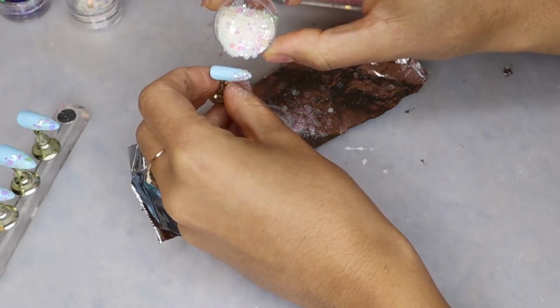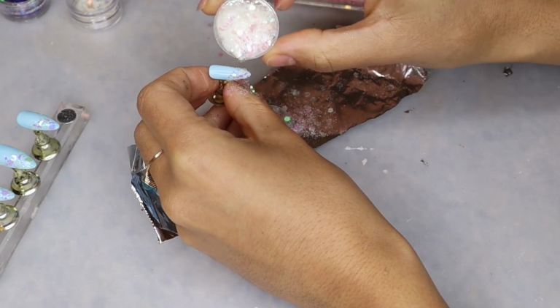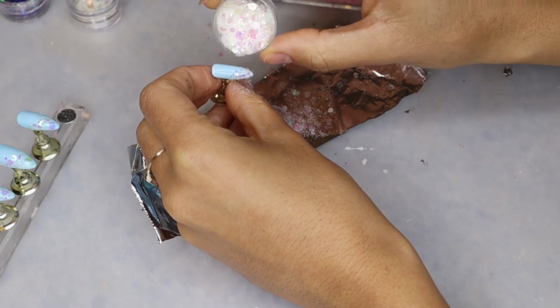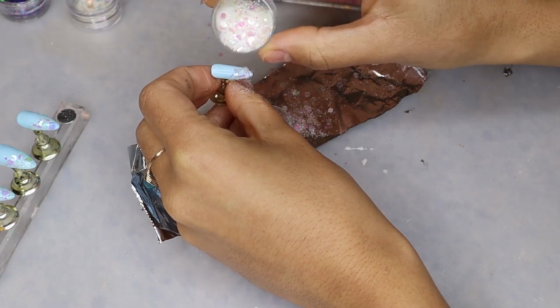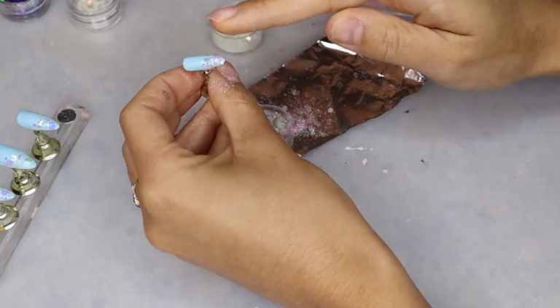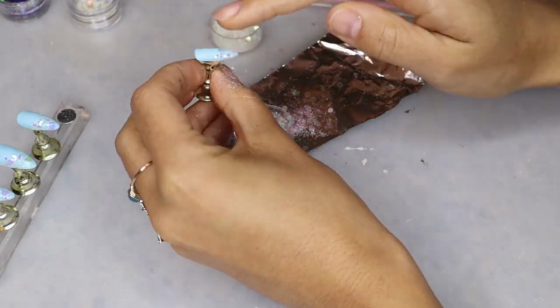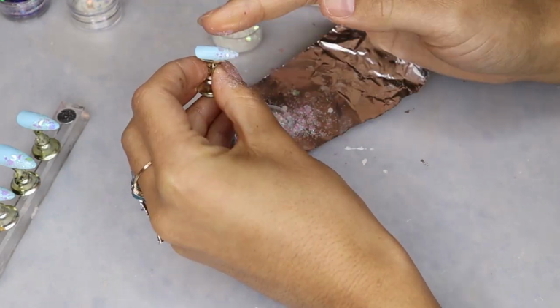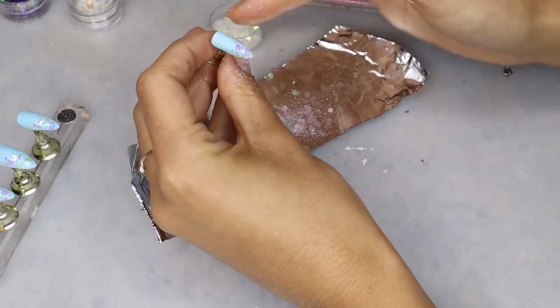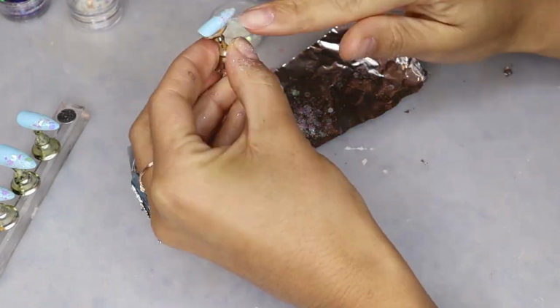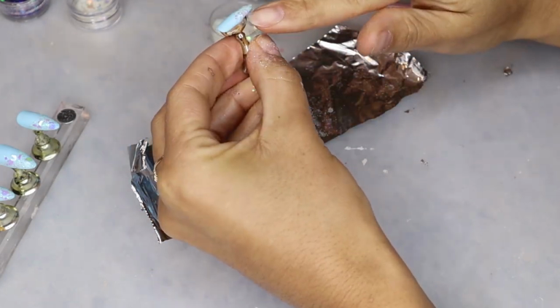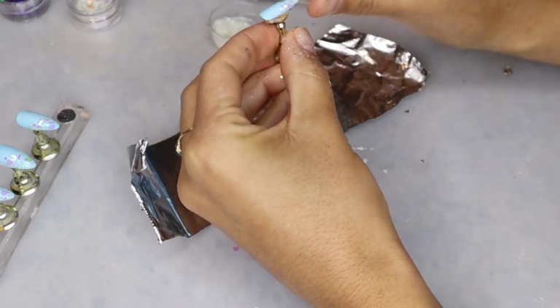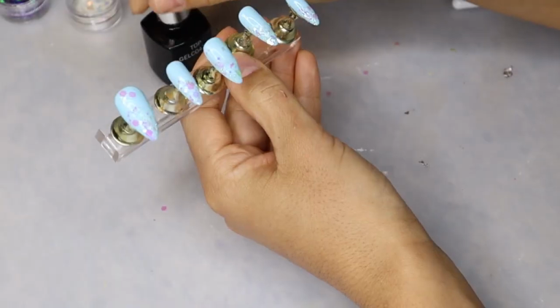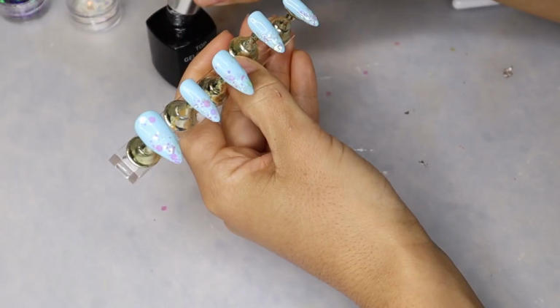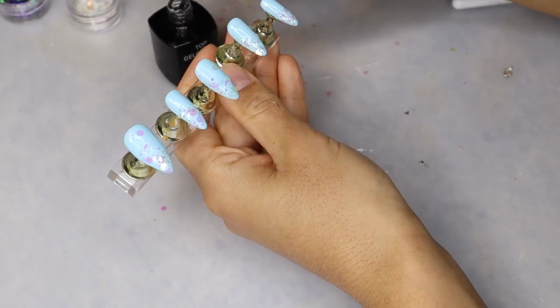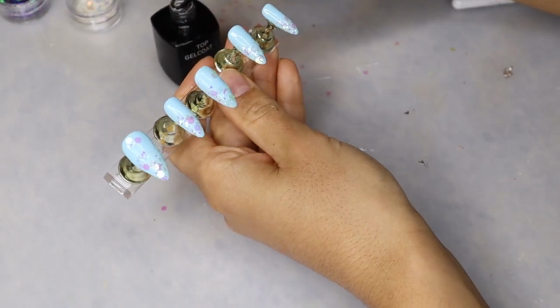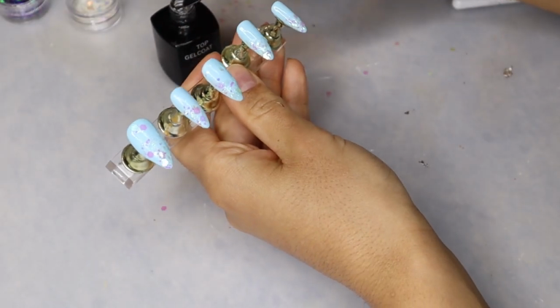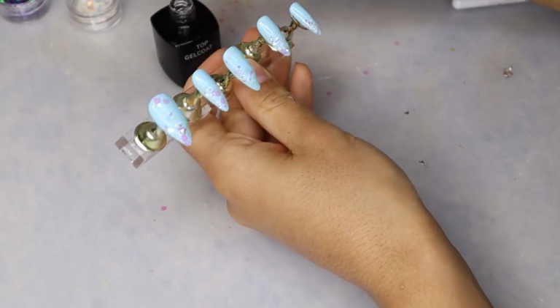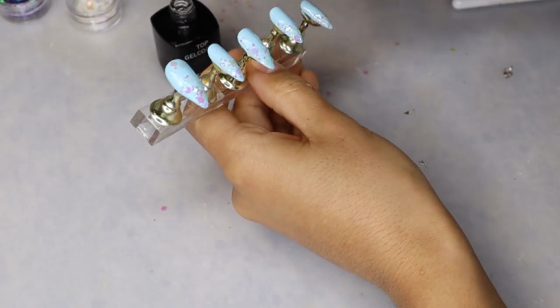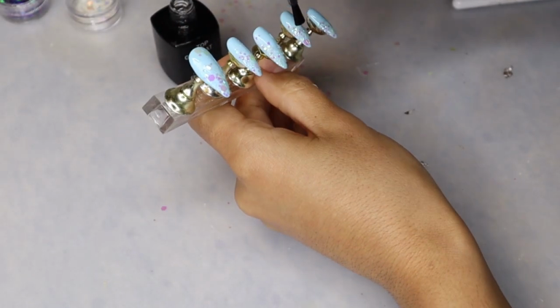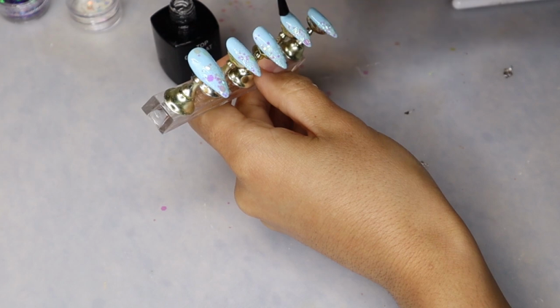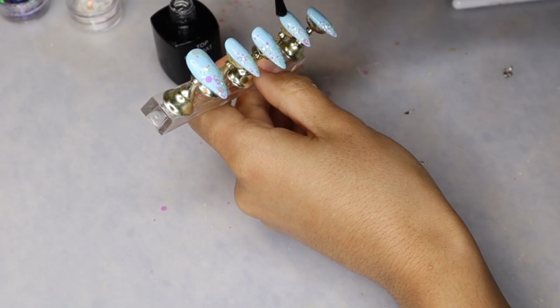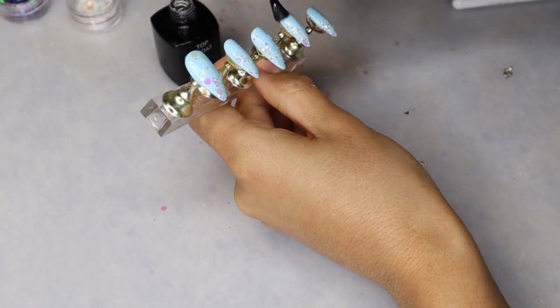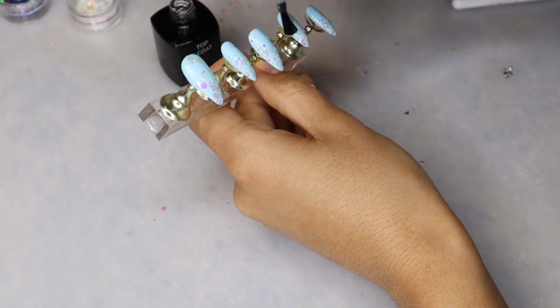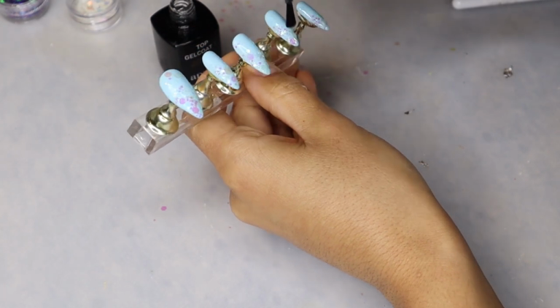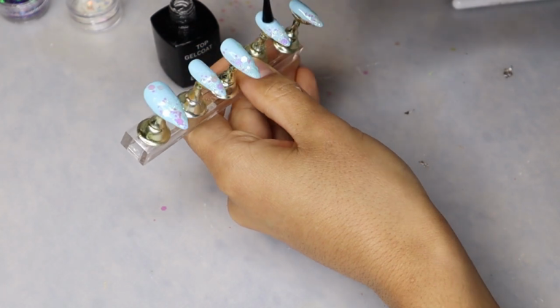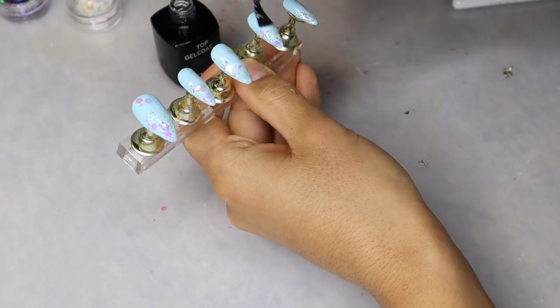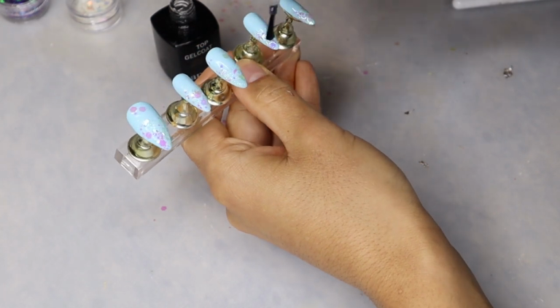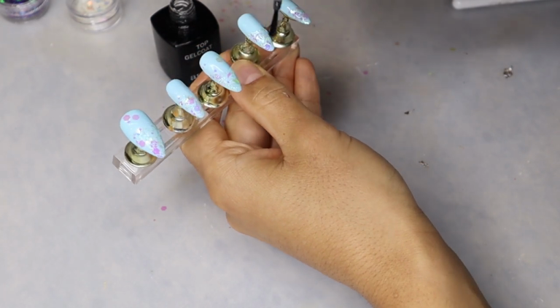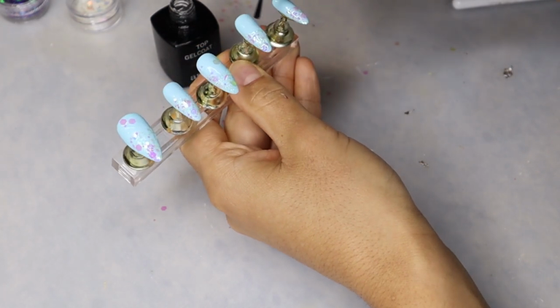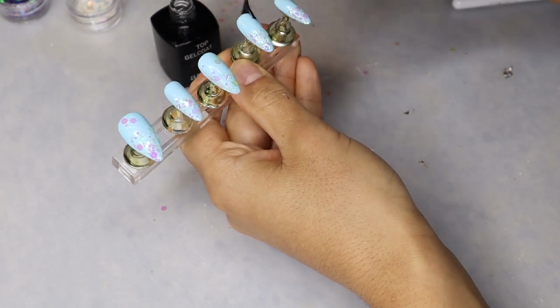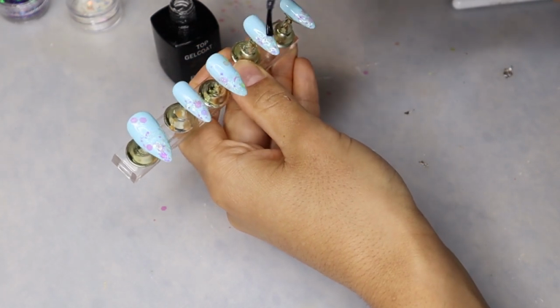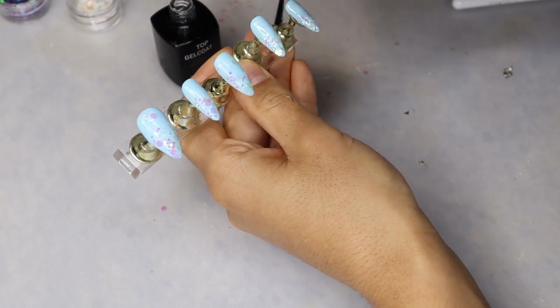I will be showing you guys what the nails actually look like on me and their final design at the end of this video, so stay tuned to see the final outcome of all of the sets.